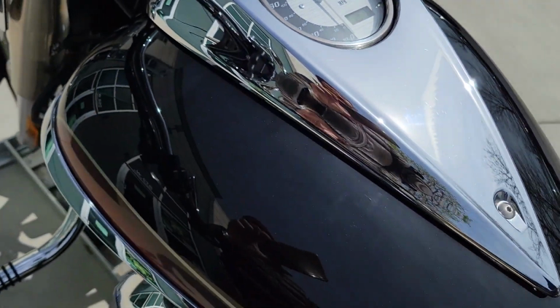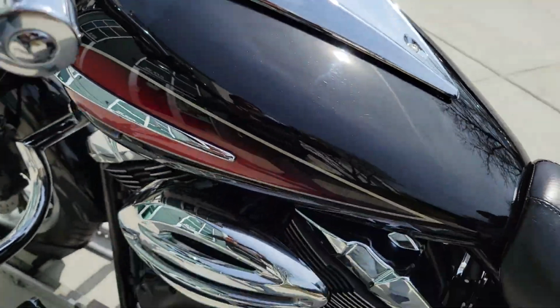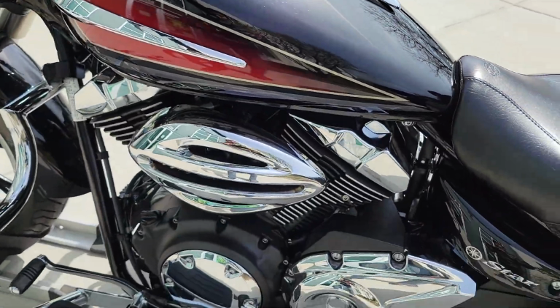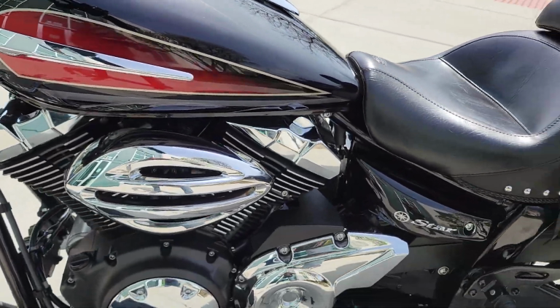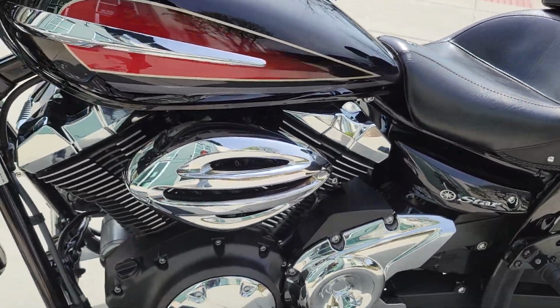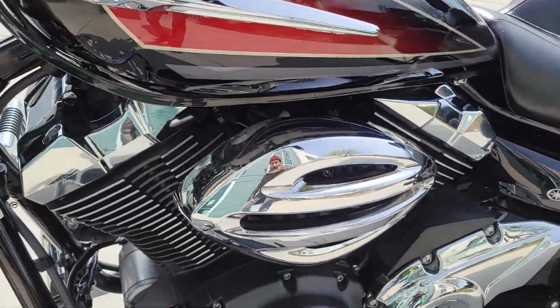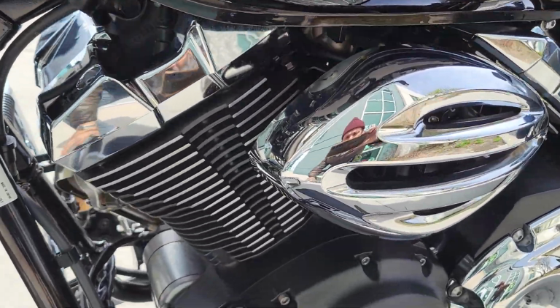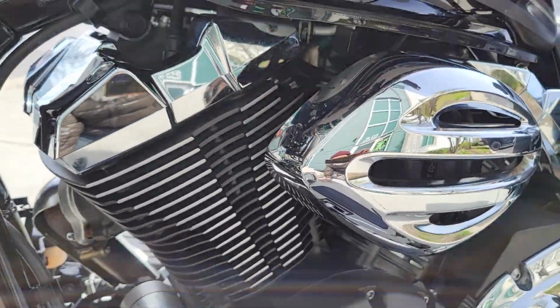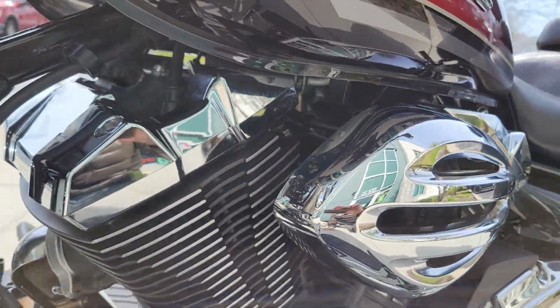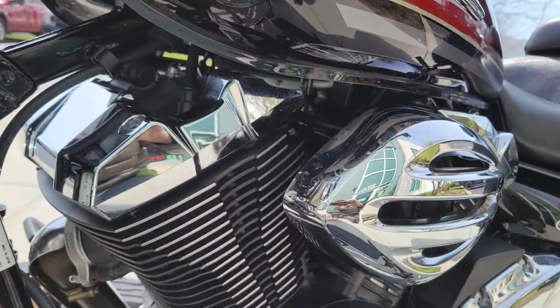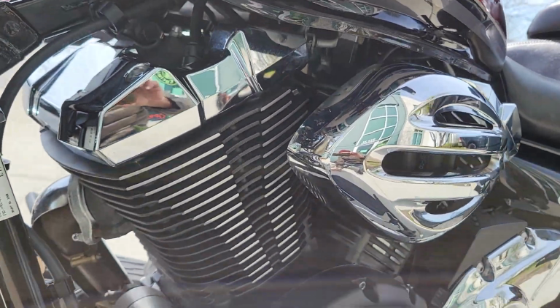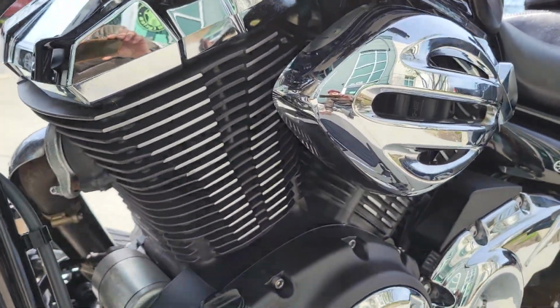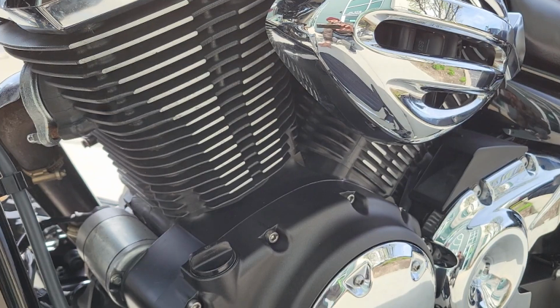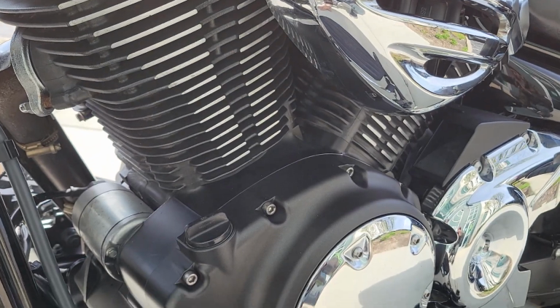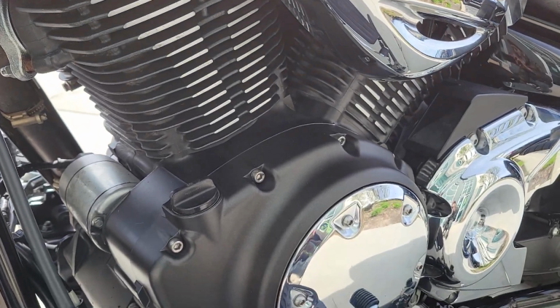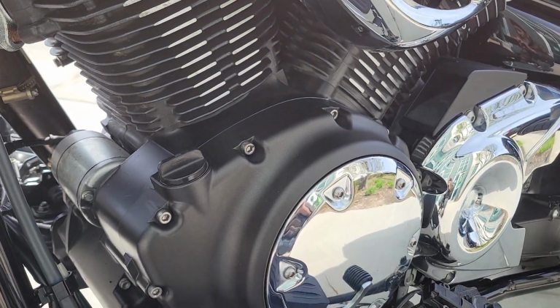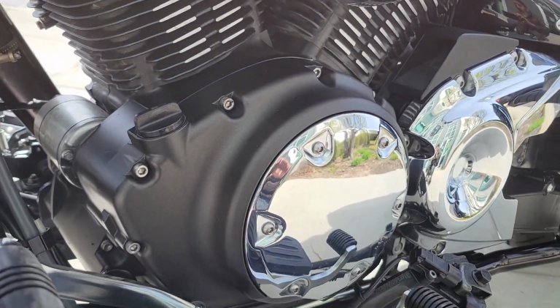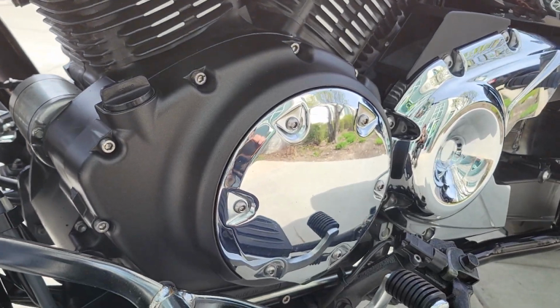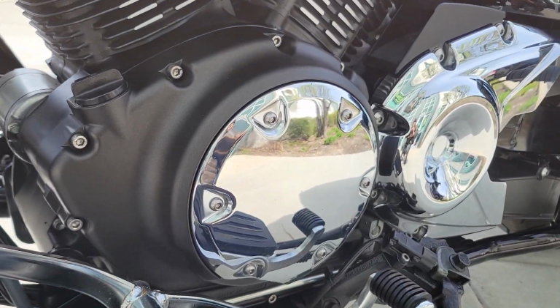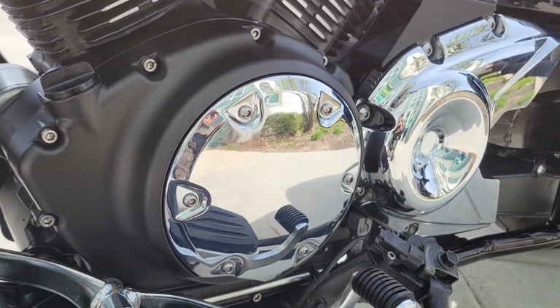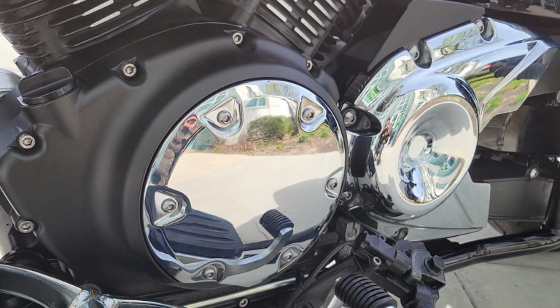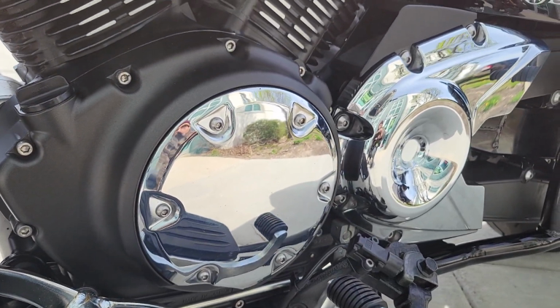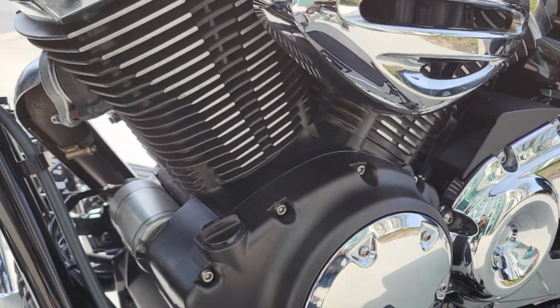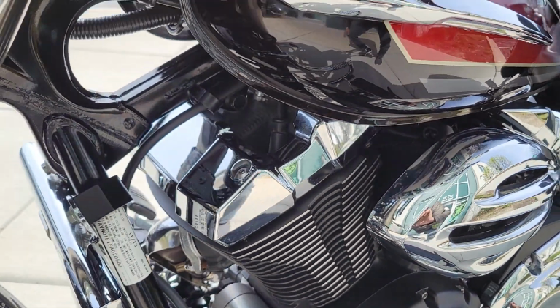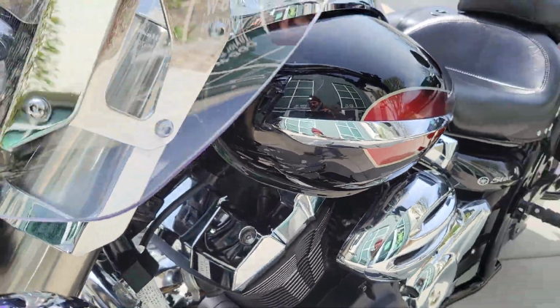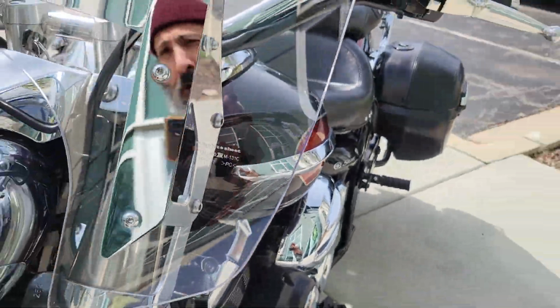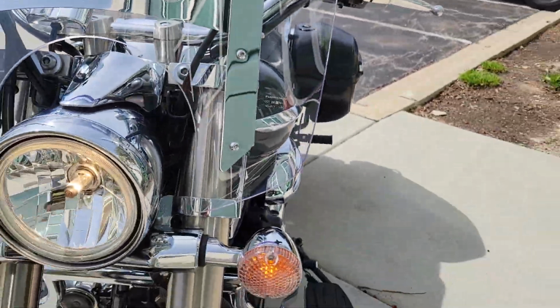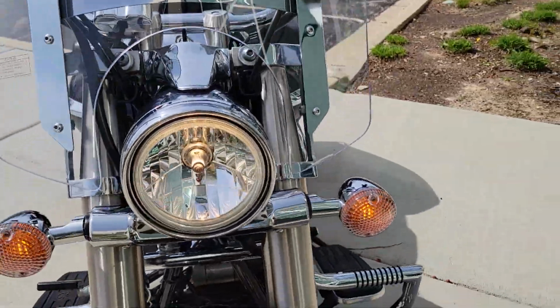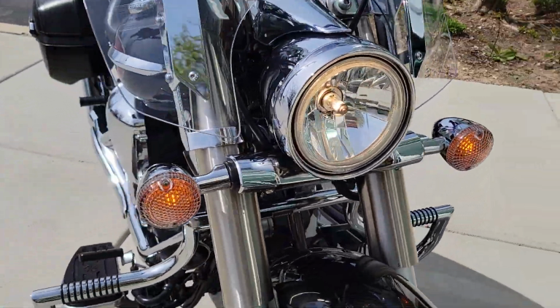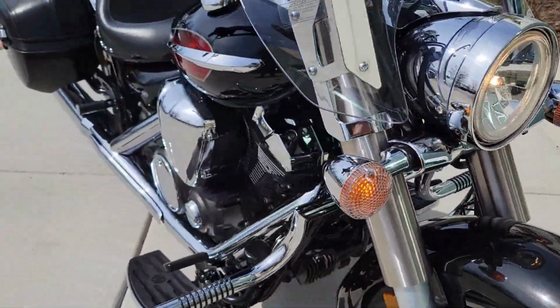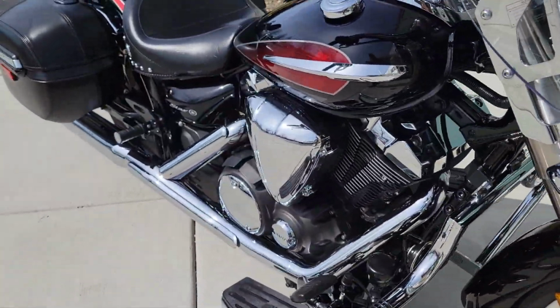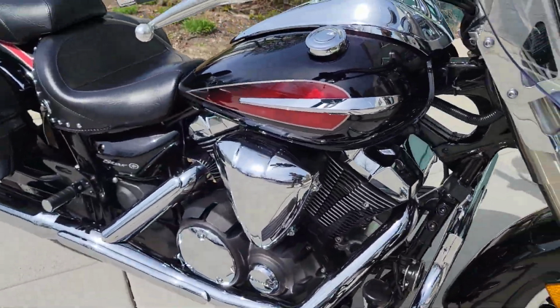Healthy motor, shifts as it should through all the gears. Vance & Hines pipe sounds good — sounds really good on this bike.